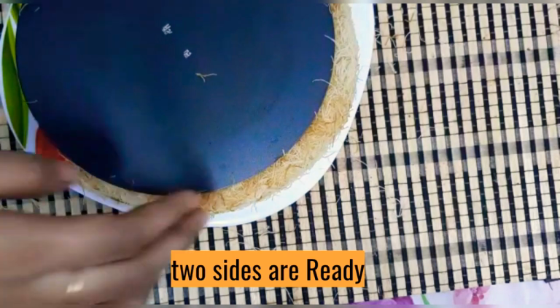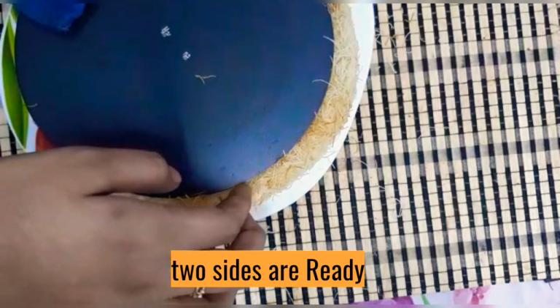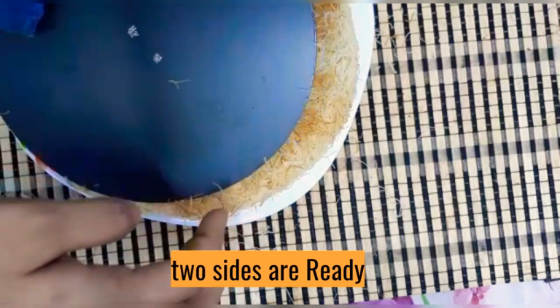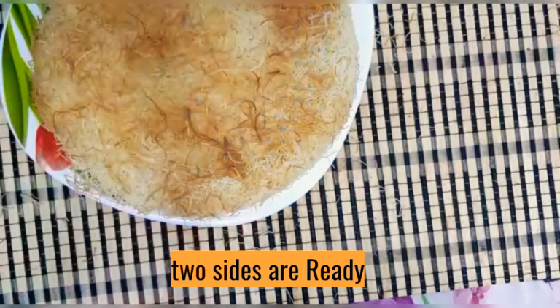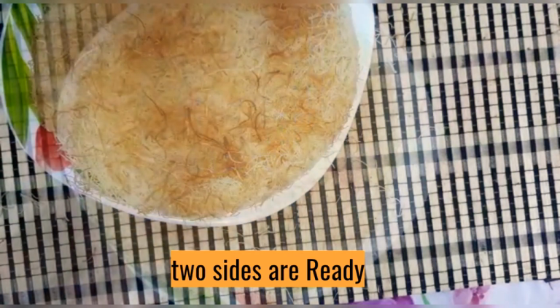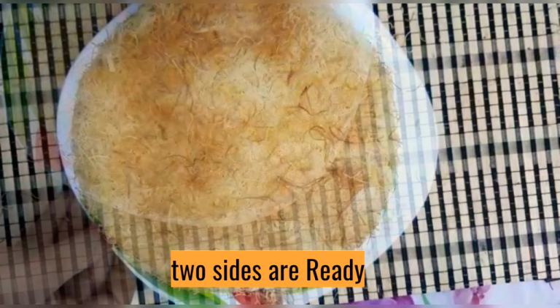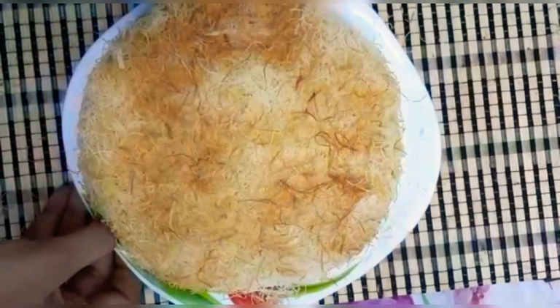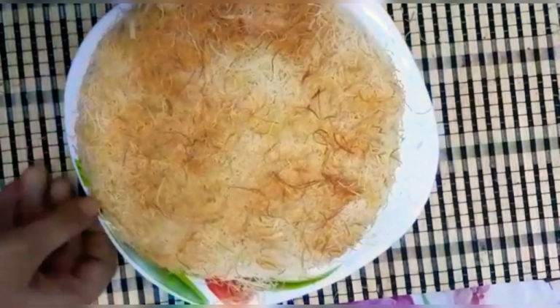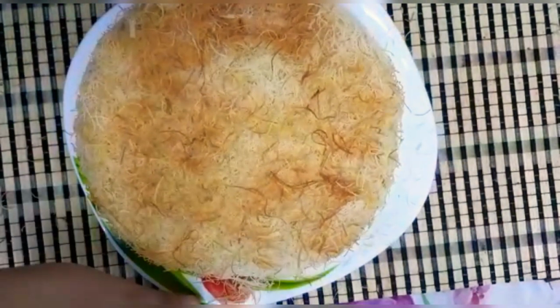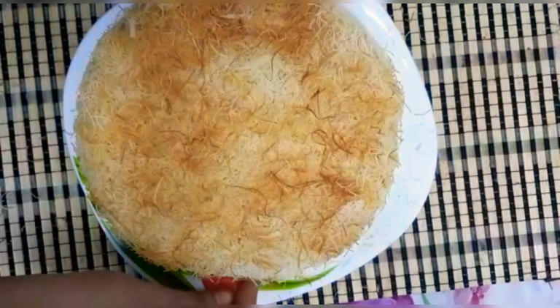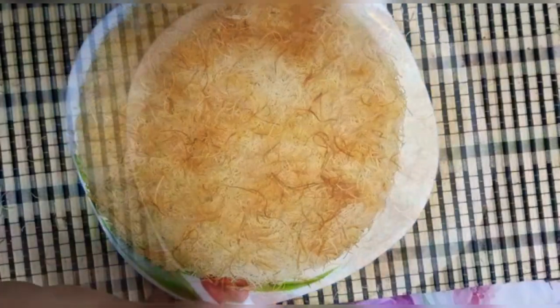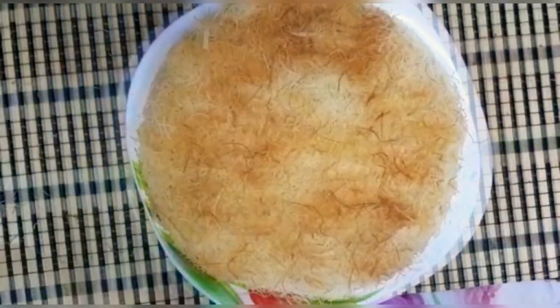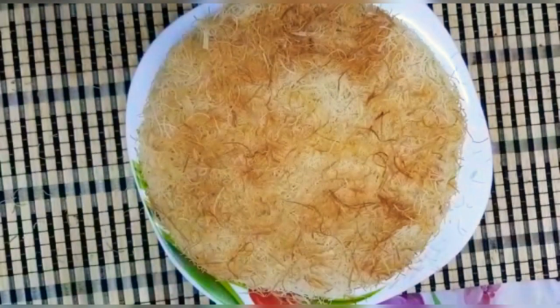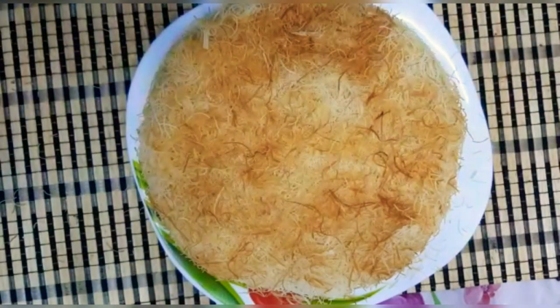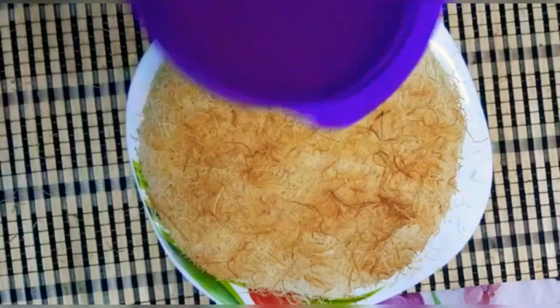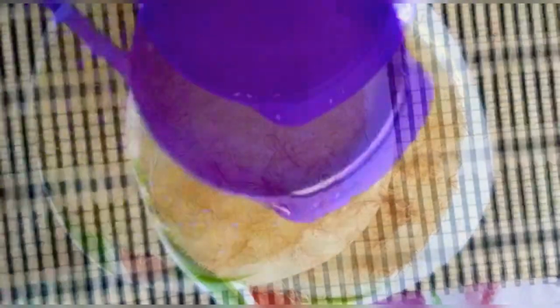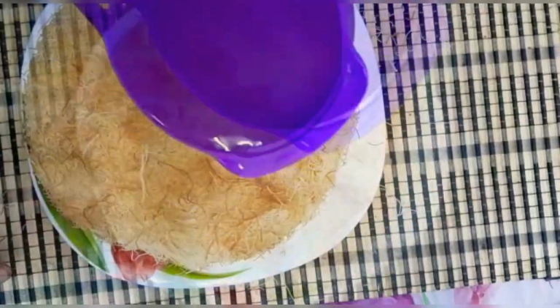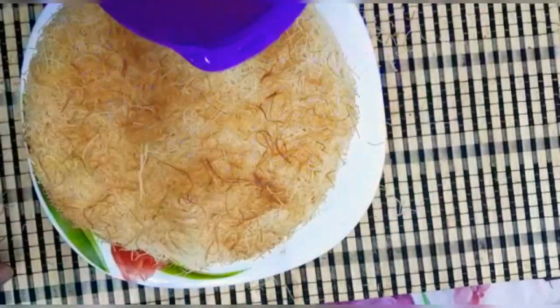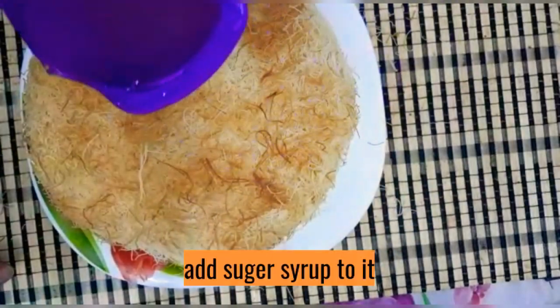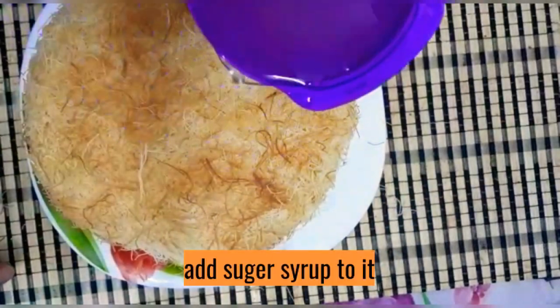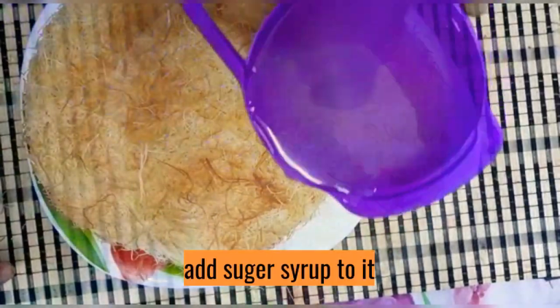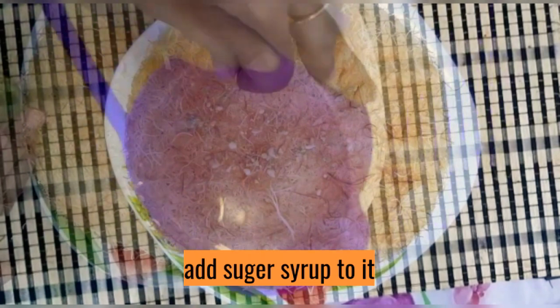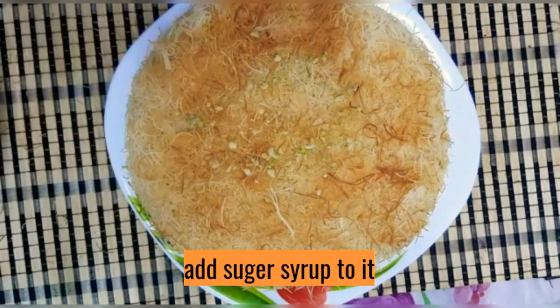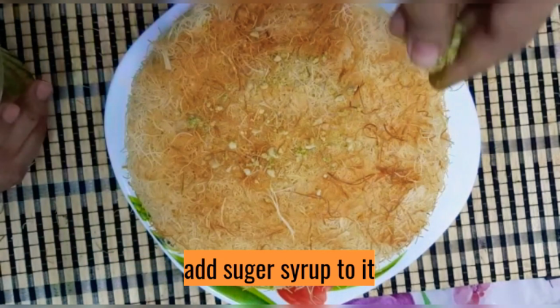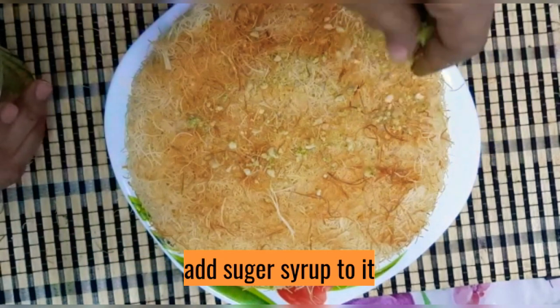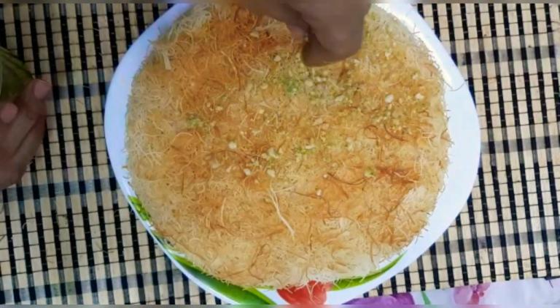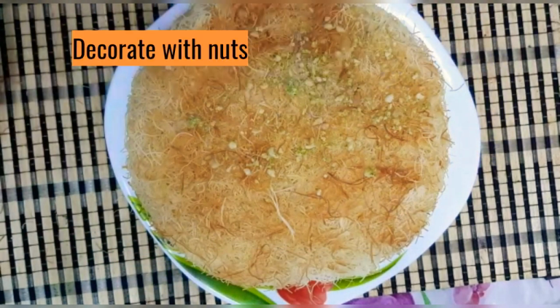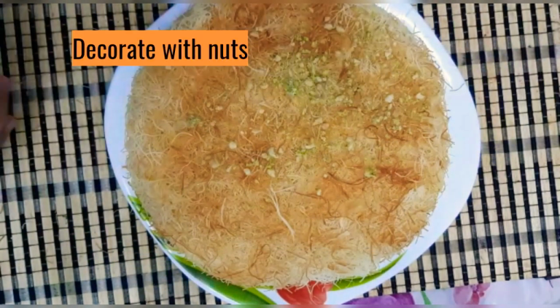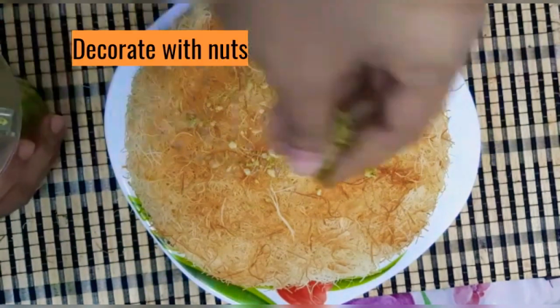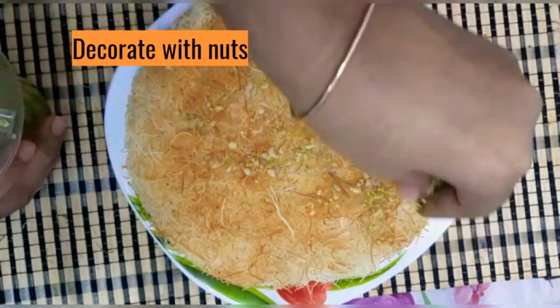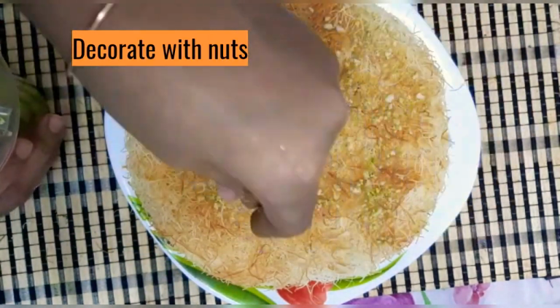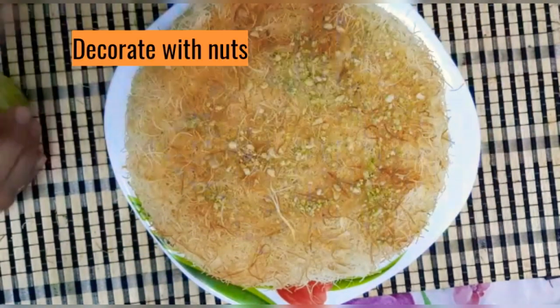Add the sugar syrup and a few nuts on top. Add a taste of cheese to finish. Give it a try!